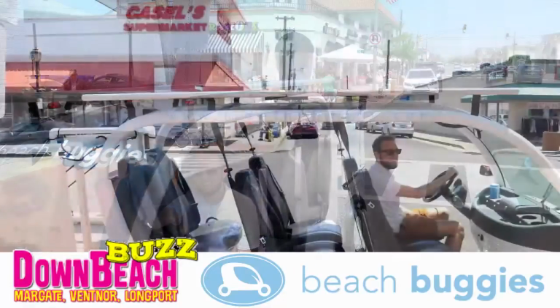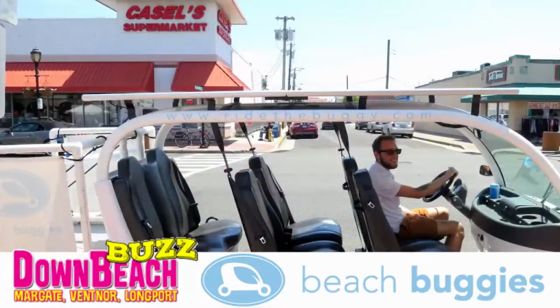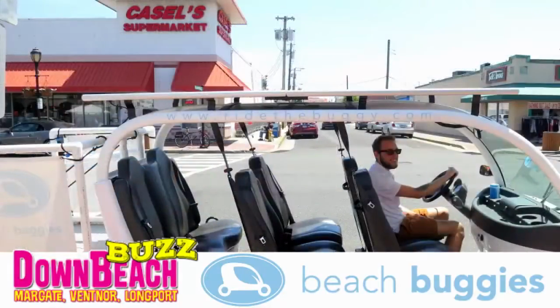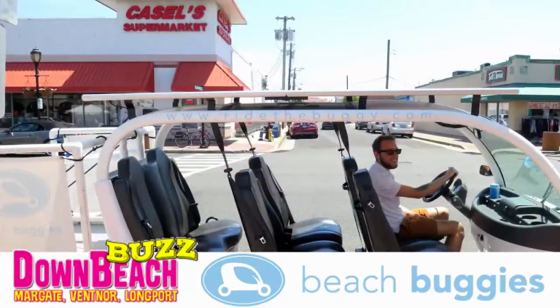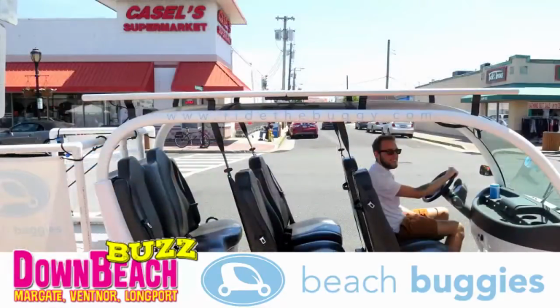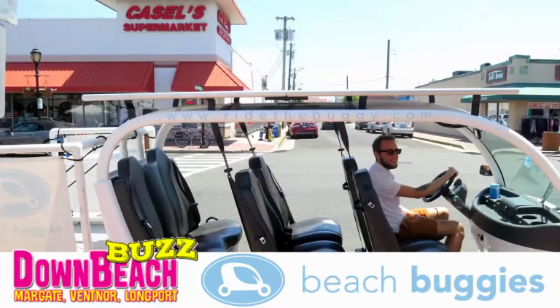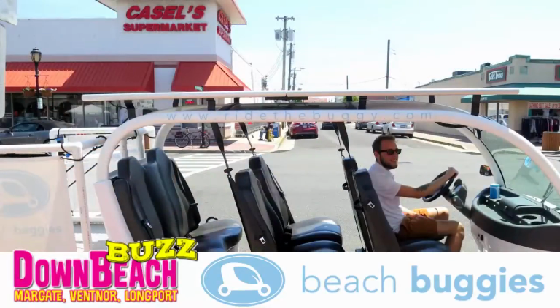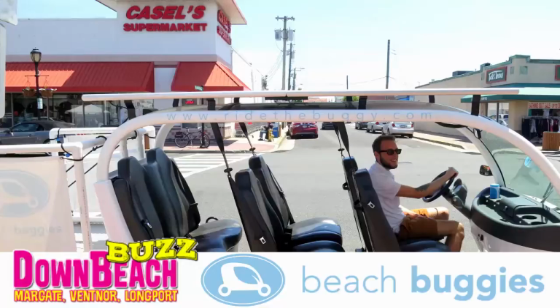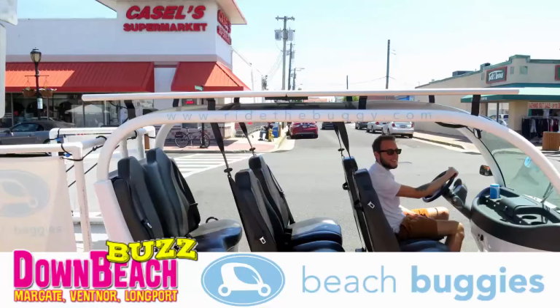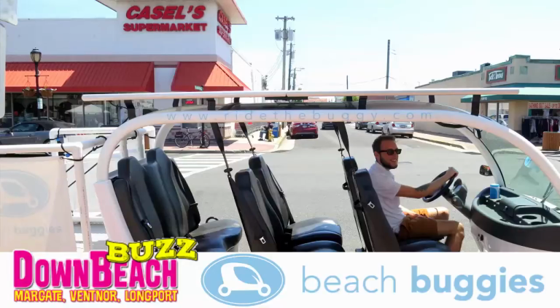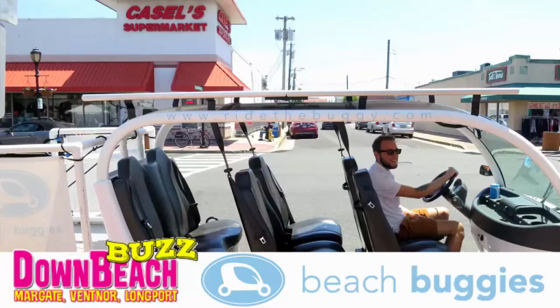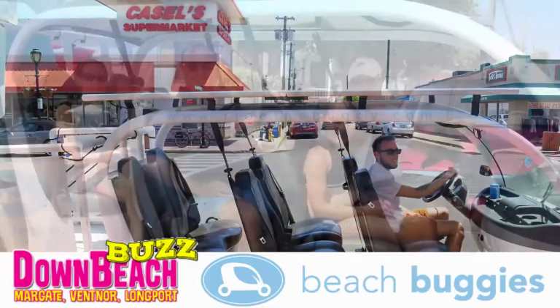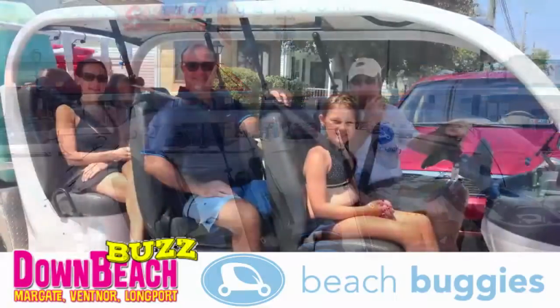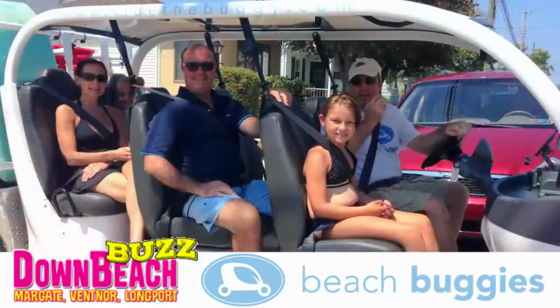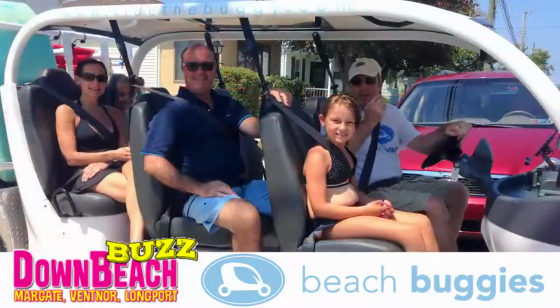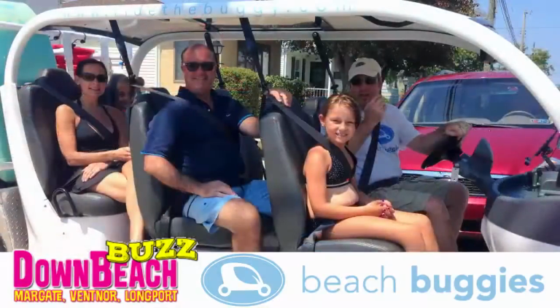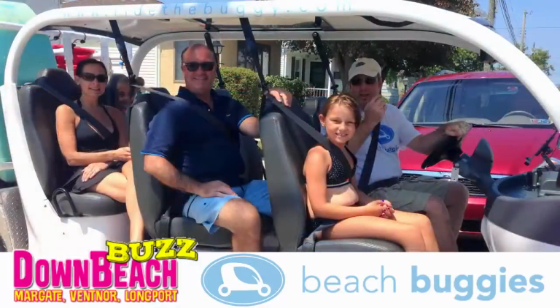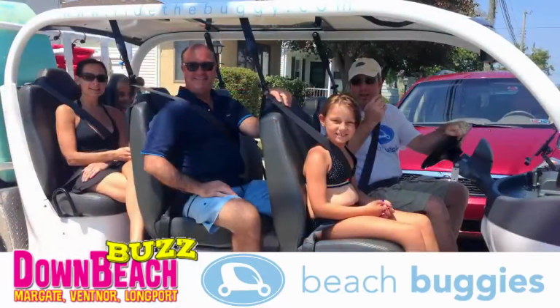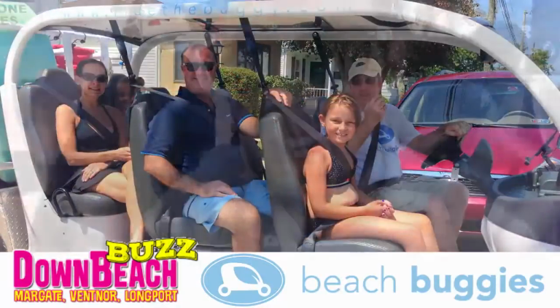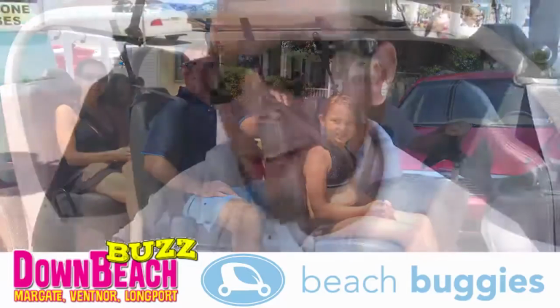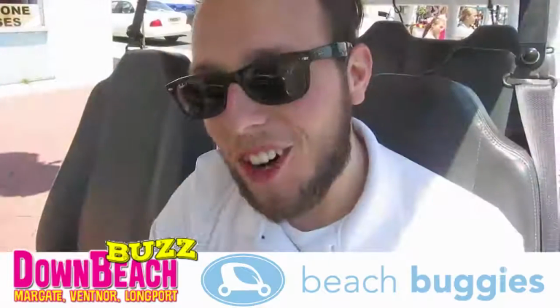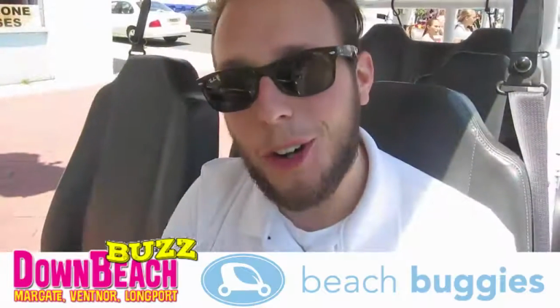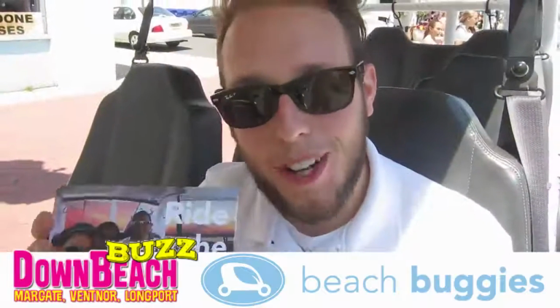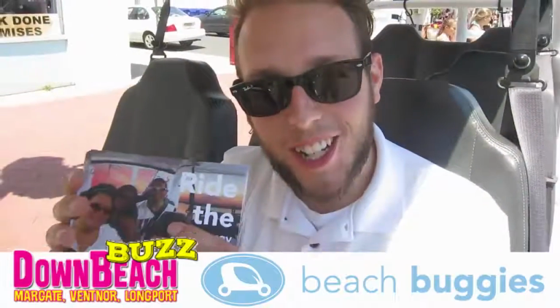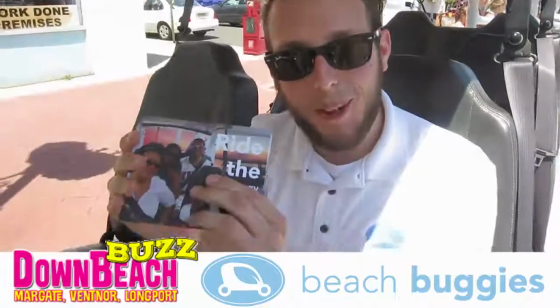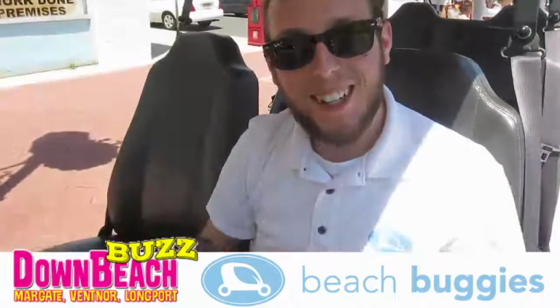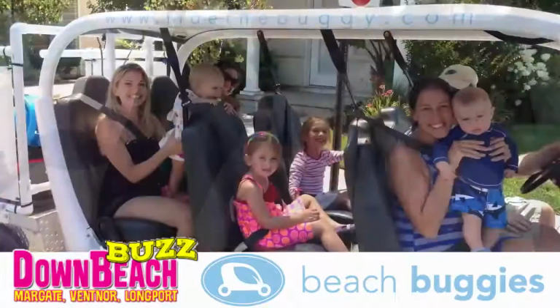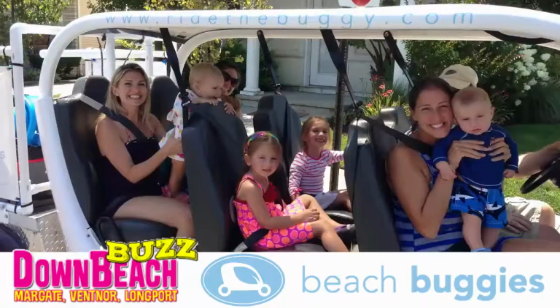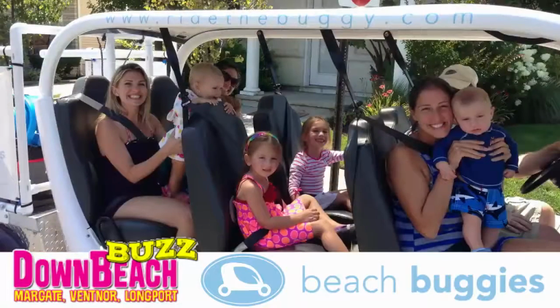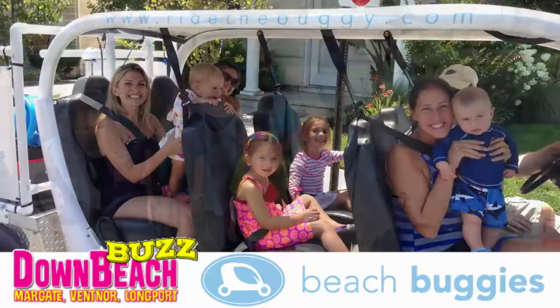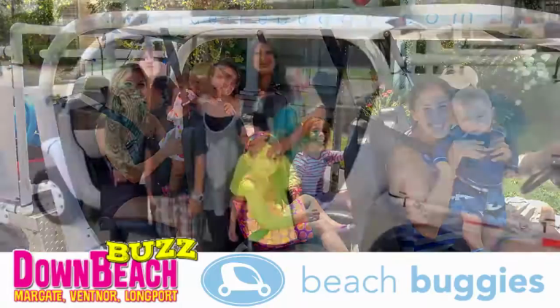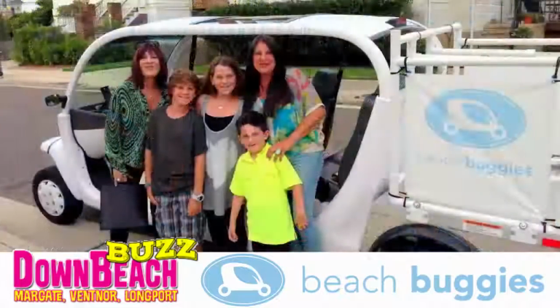We hope to expand even more as far as the green movement goes. I have a feeling the Margate green team really likes what you're doing. I sure hope so — that's what we're trying to do here. Even our business cards are all made from recycled paper. And you can find us online at RideTheBuggy.com.